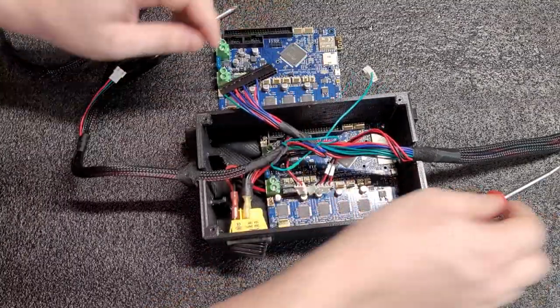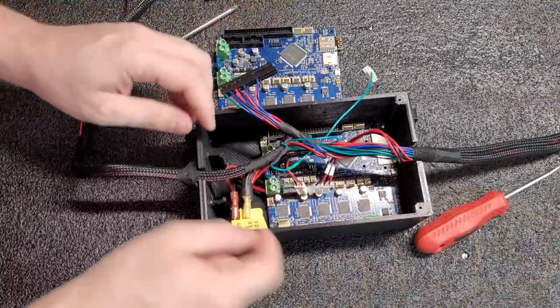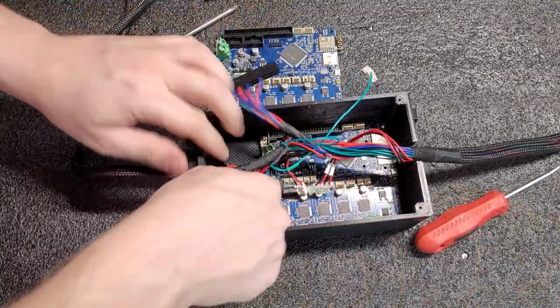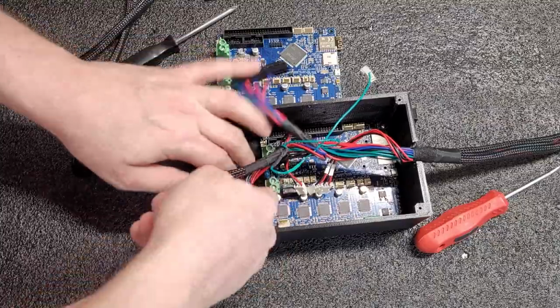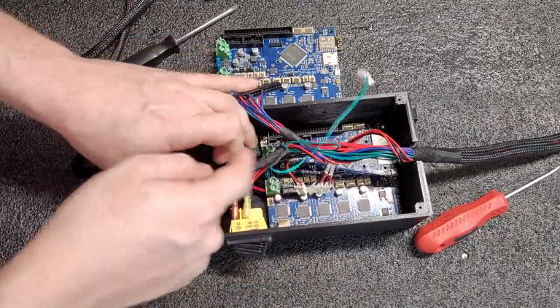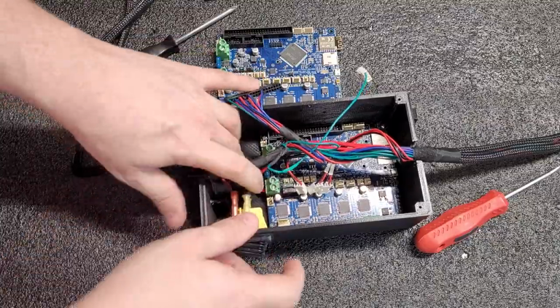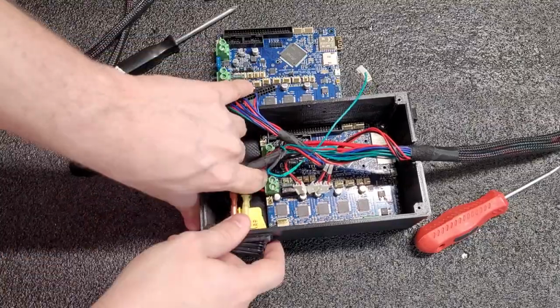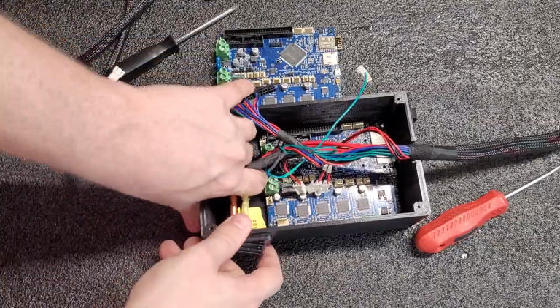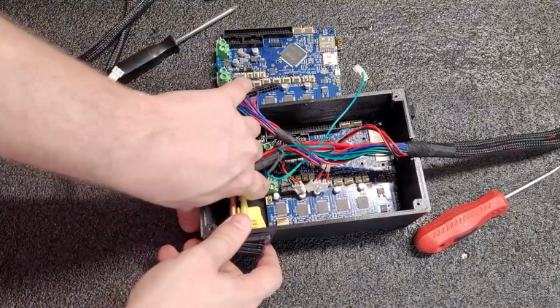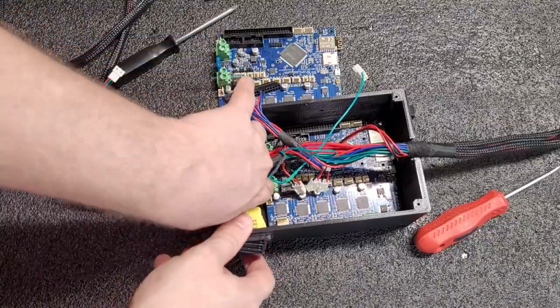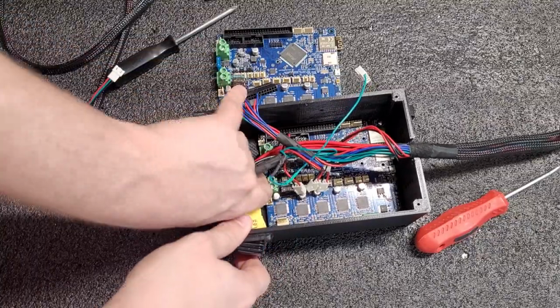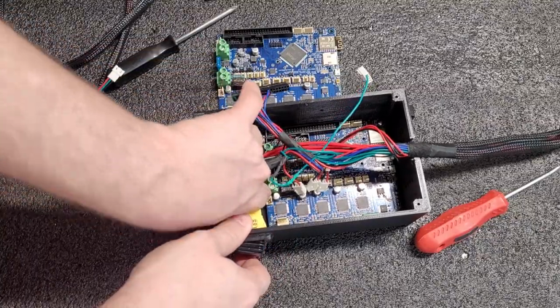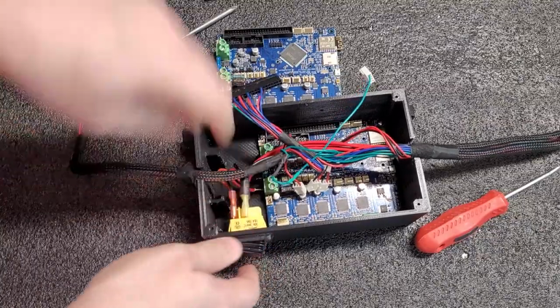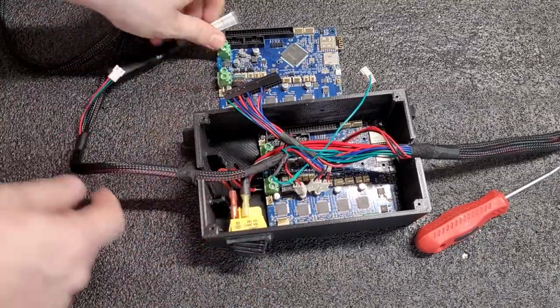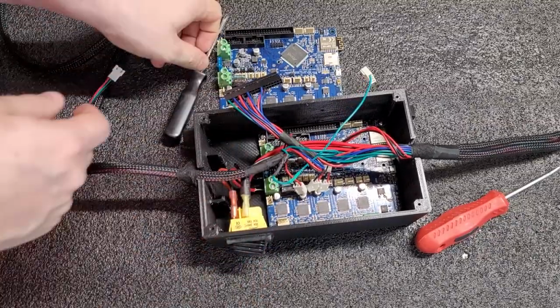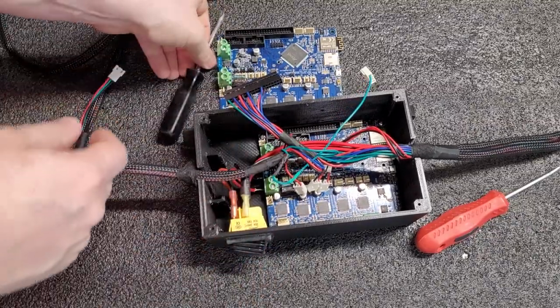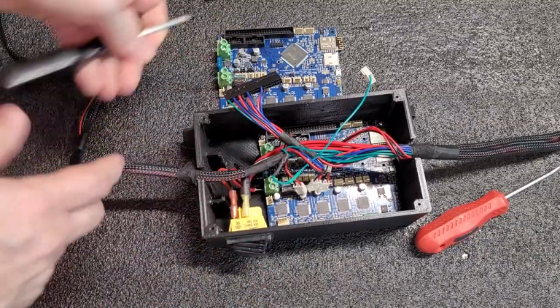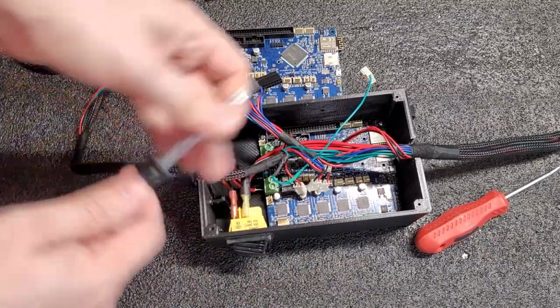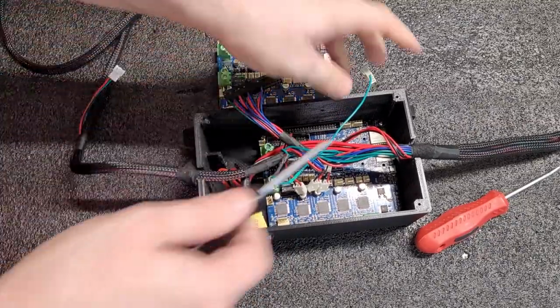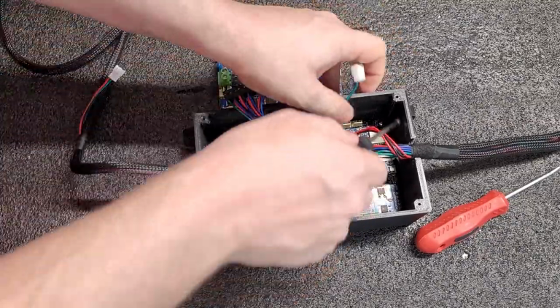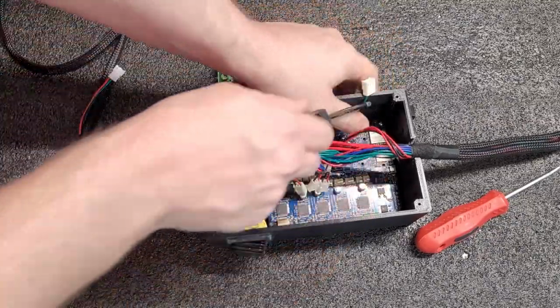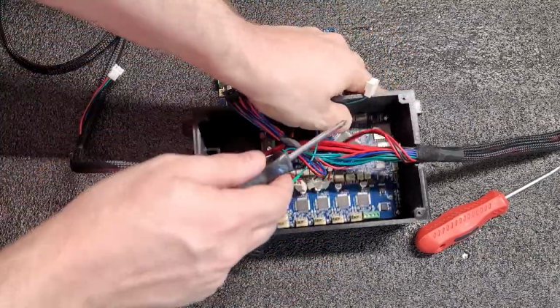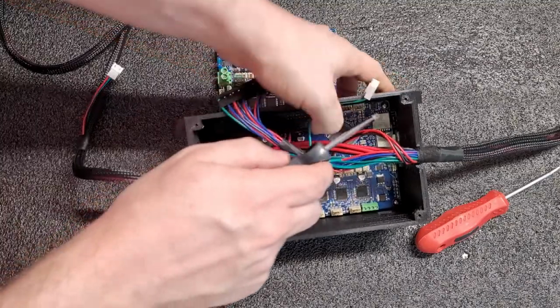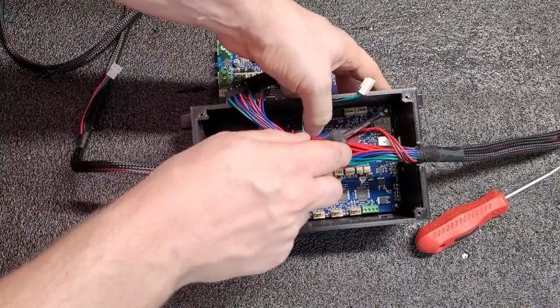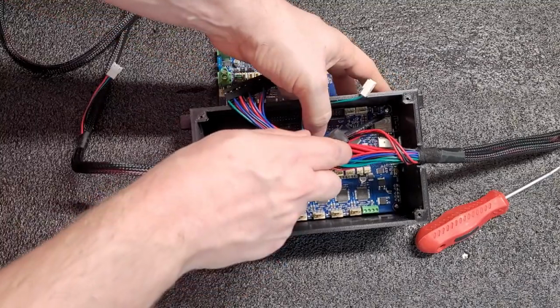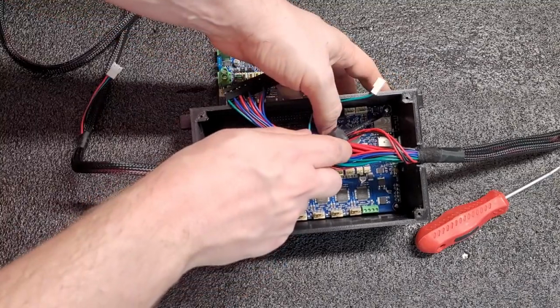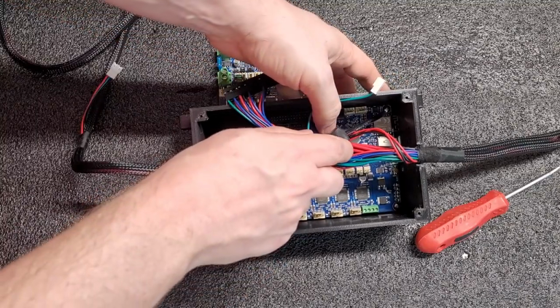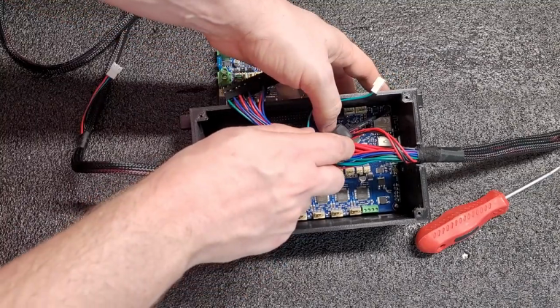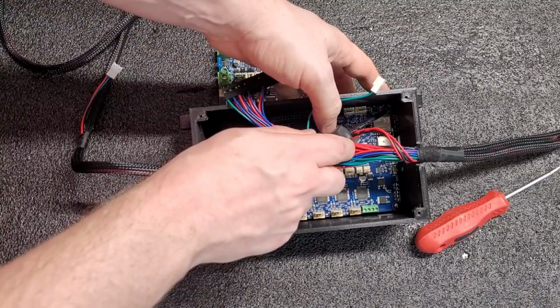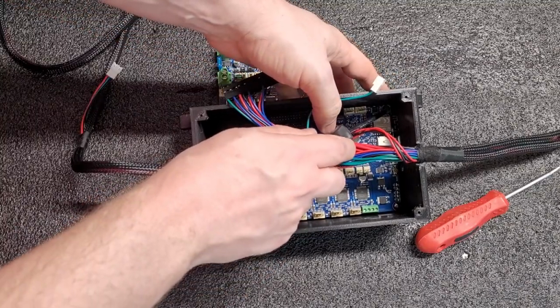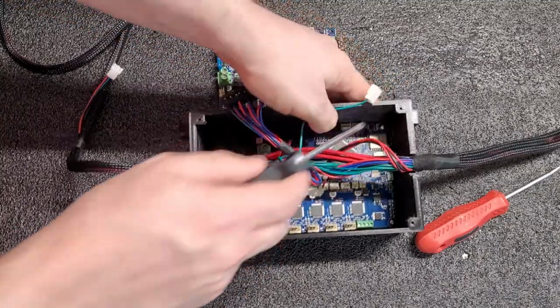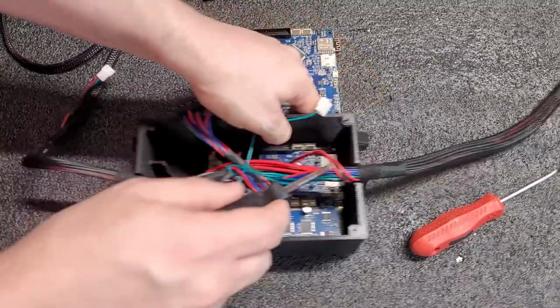Now that the board is actually disconnected all the way, let's go ahead and undo the three screws. There are three screws, one in each corner.